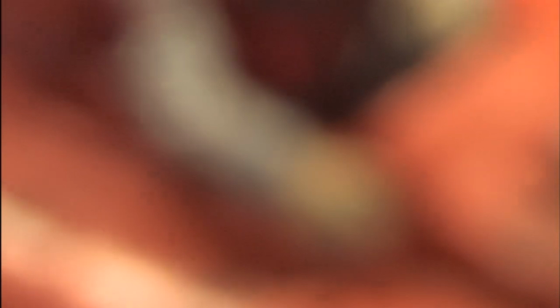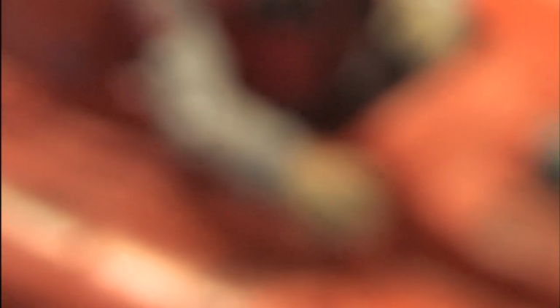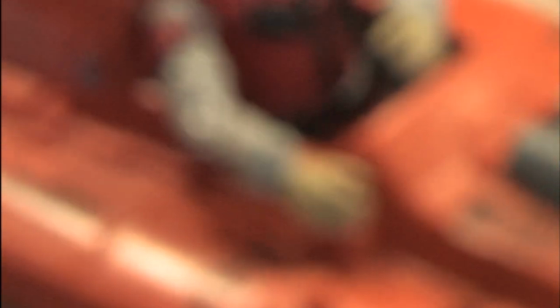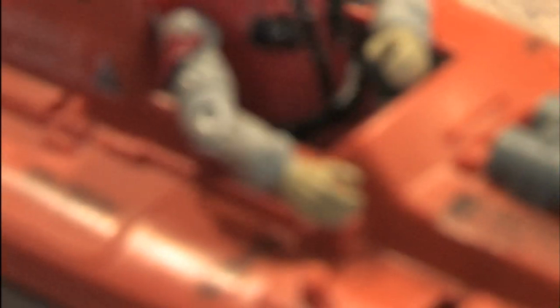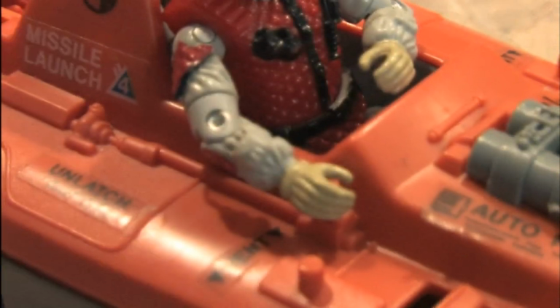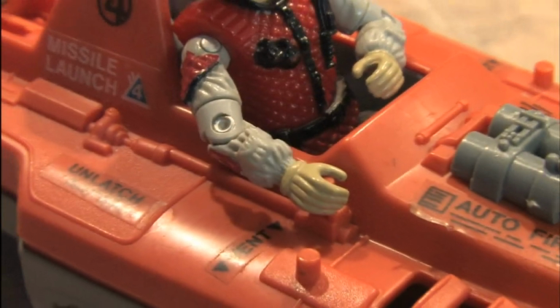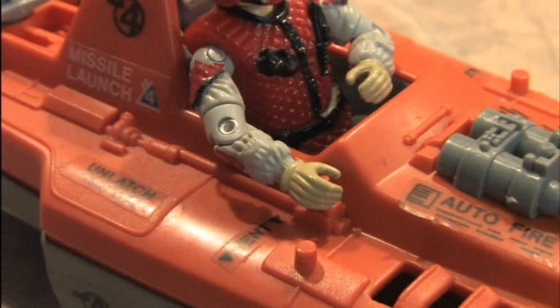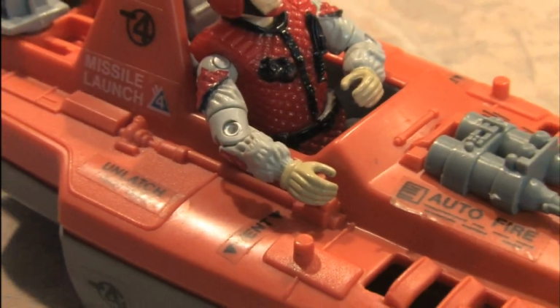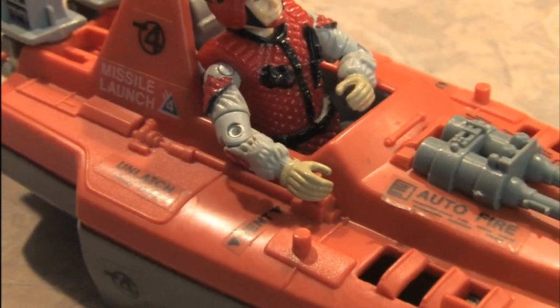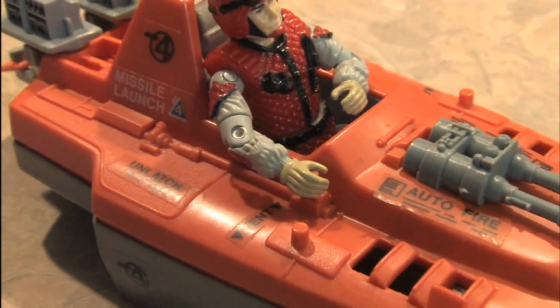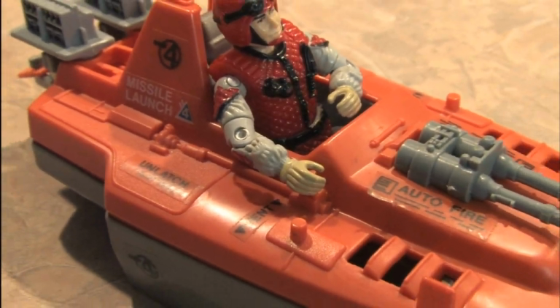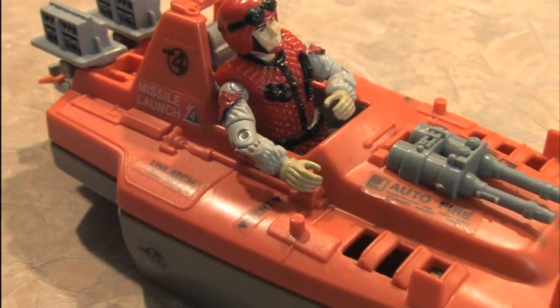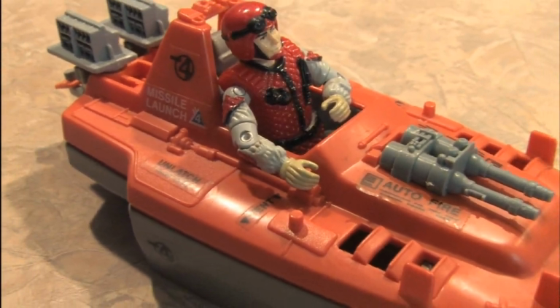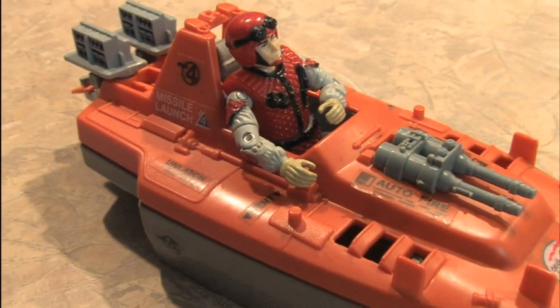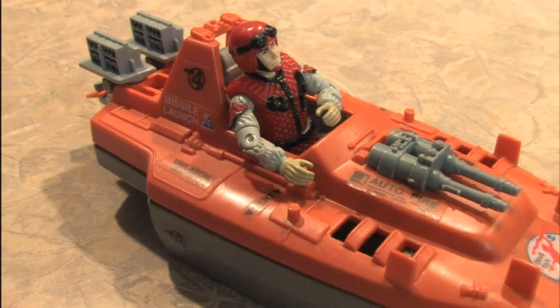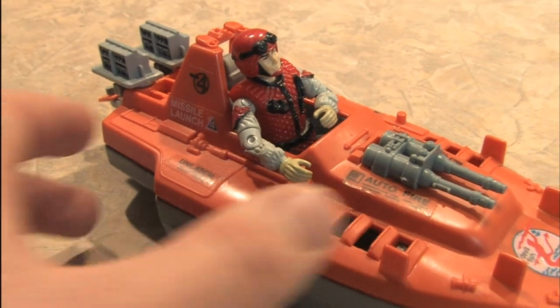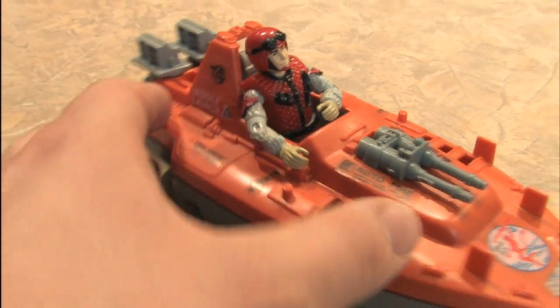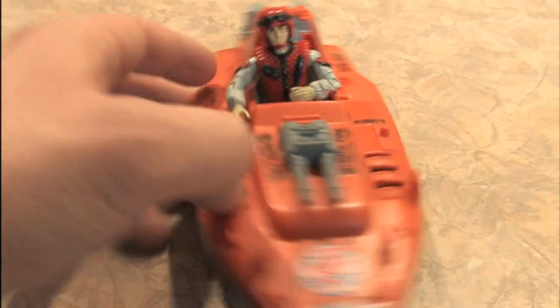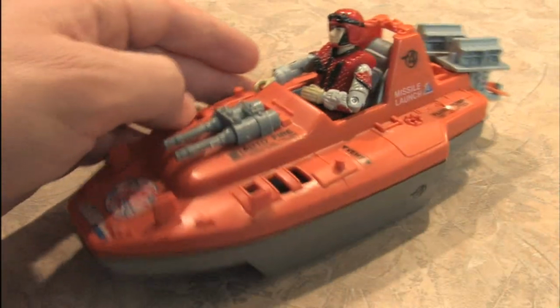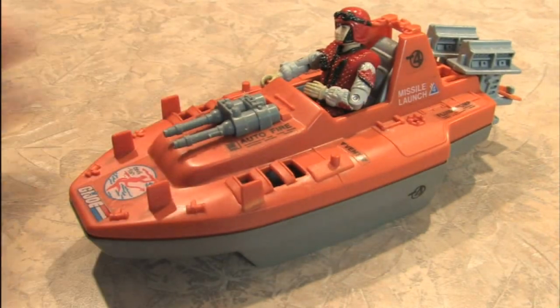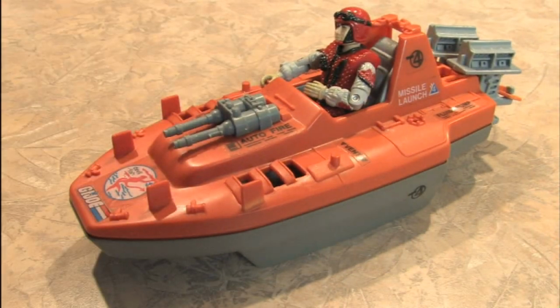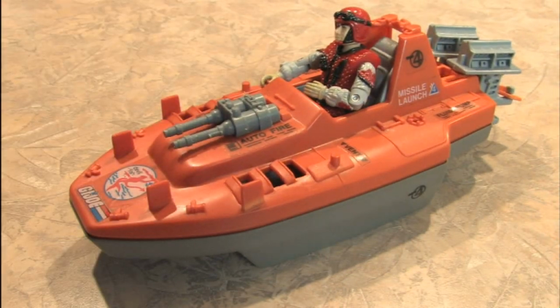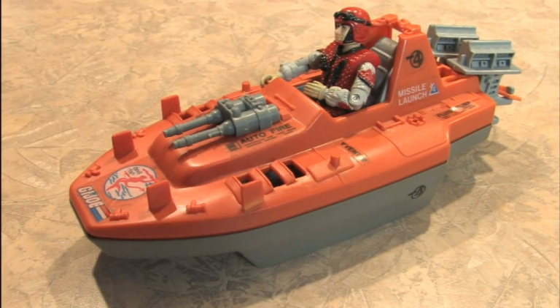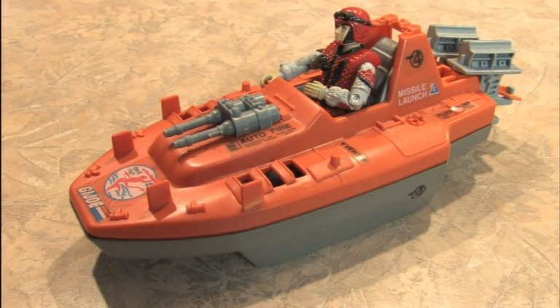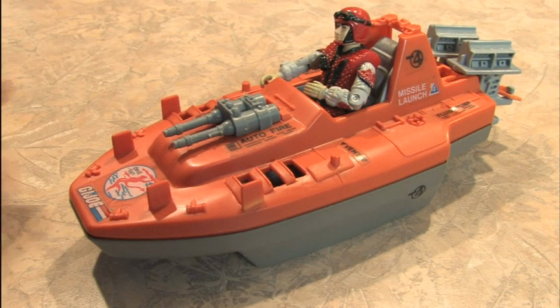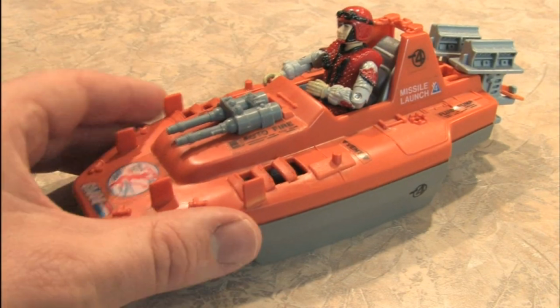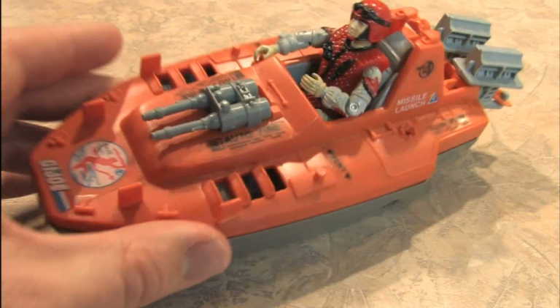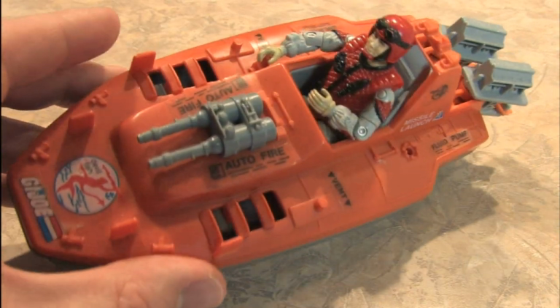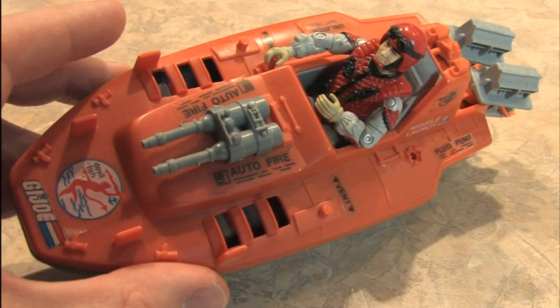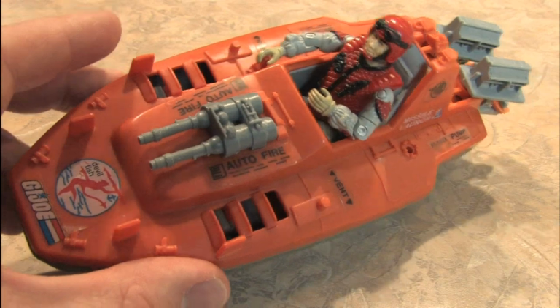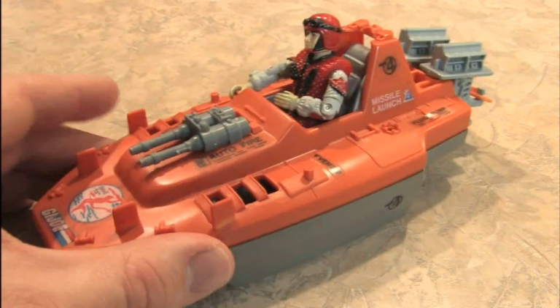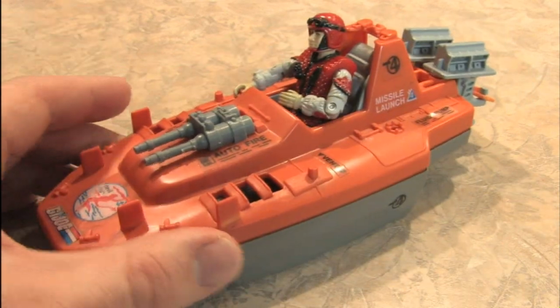Another thing I like about the G.I. Joe Devilfish is the bright orange color, because the Joes were either idiots or so confident in their abilities that they didn't care about things such as camouflage.